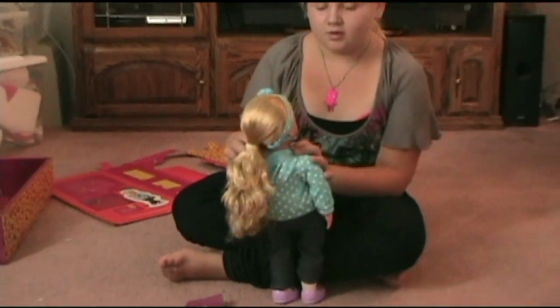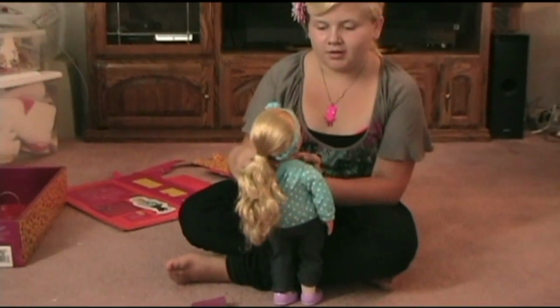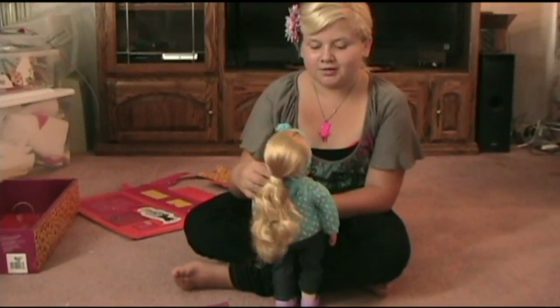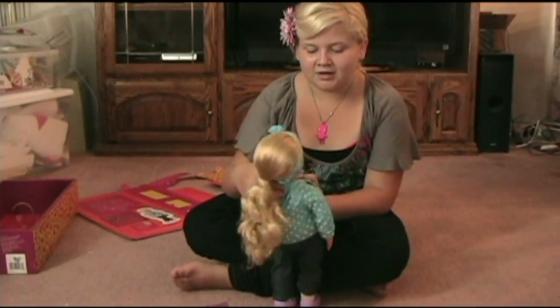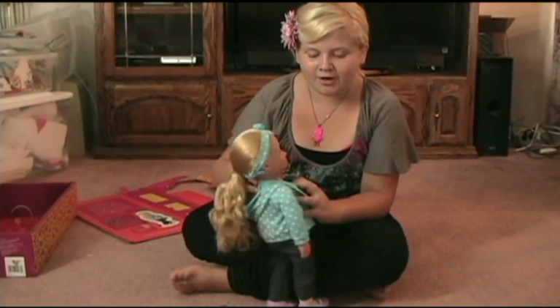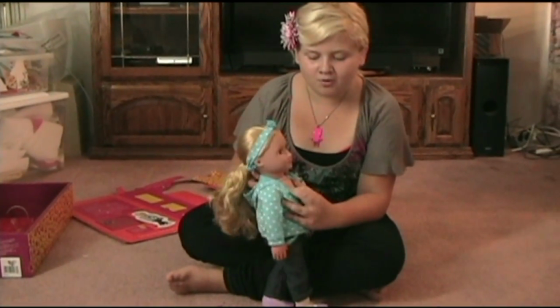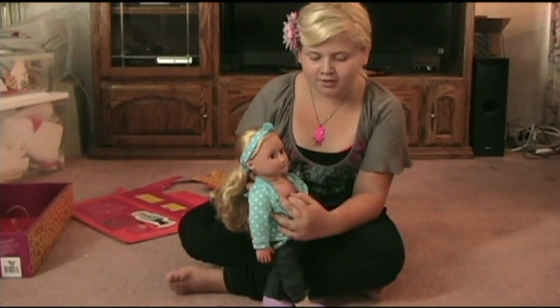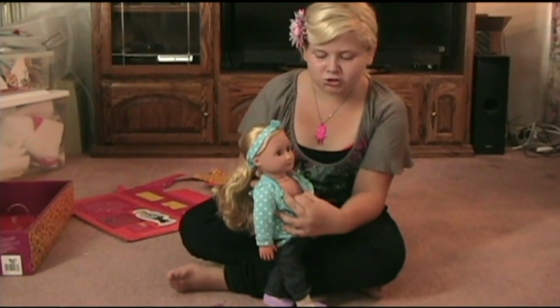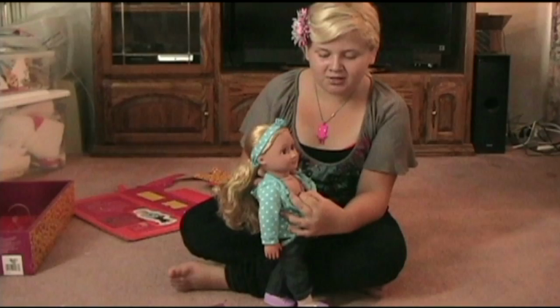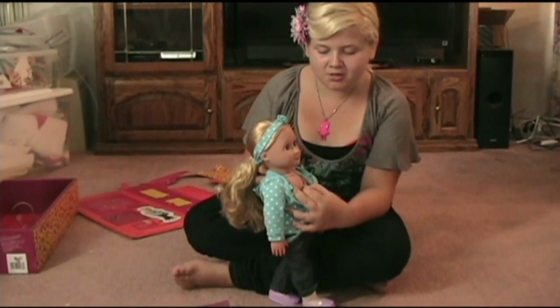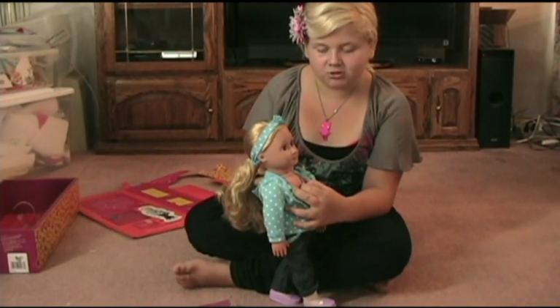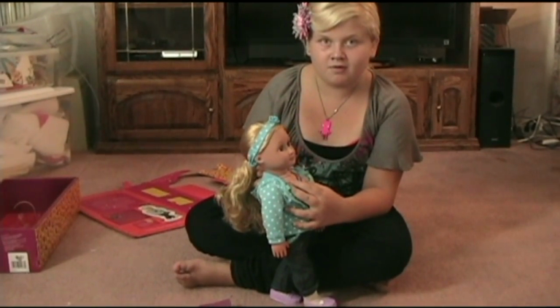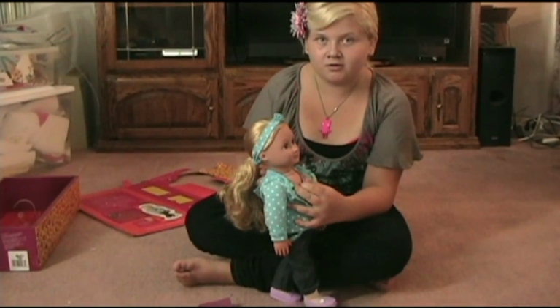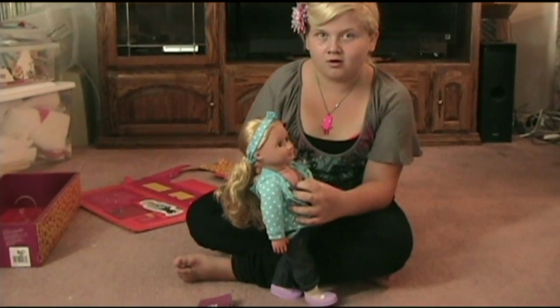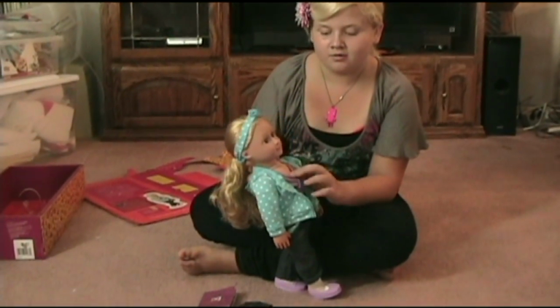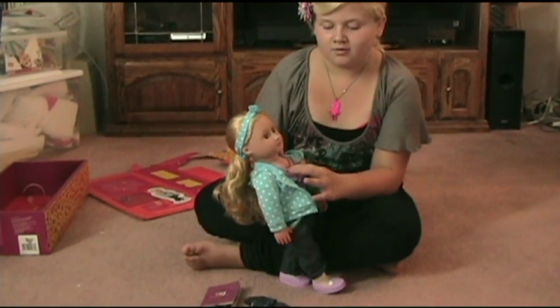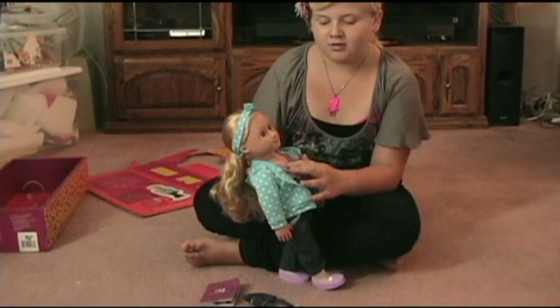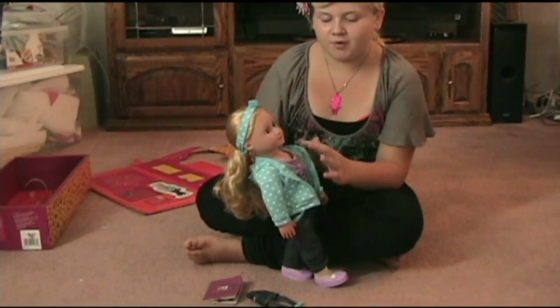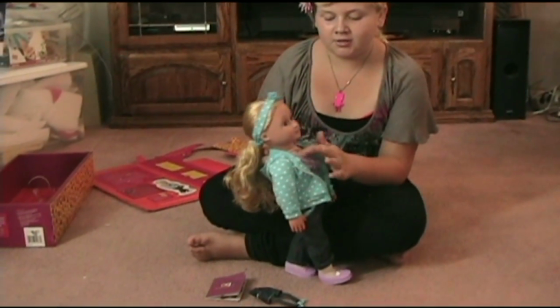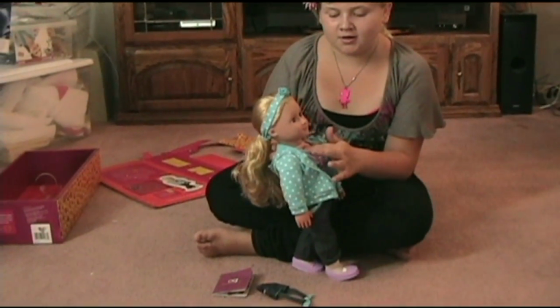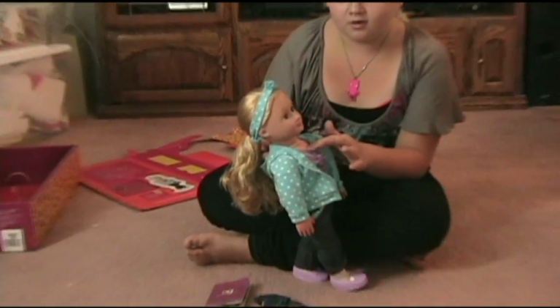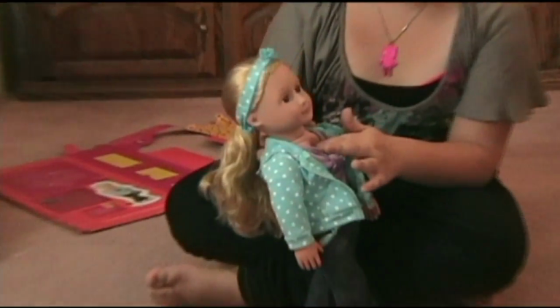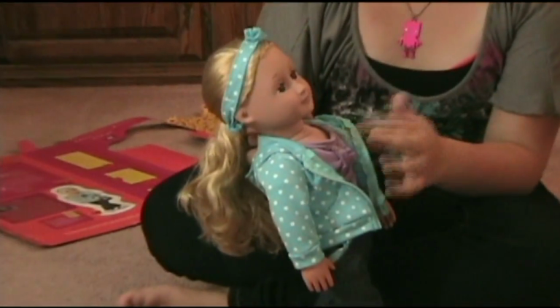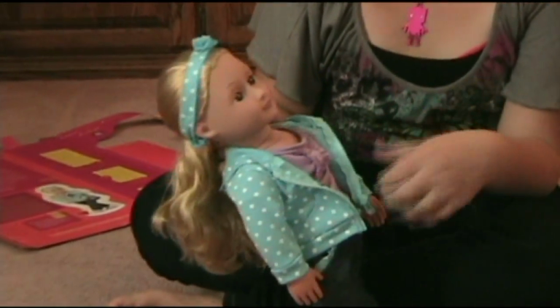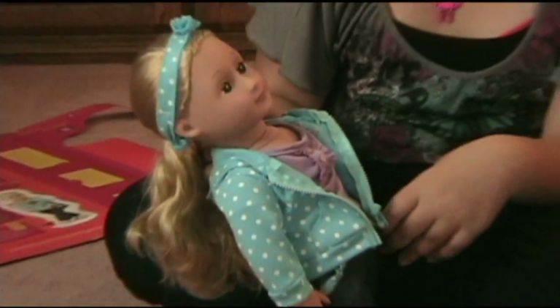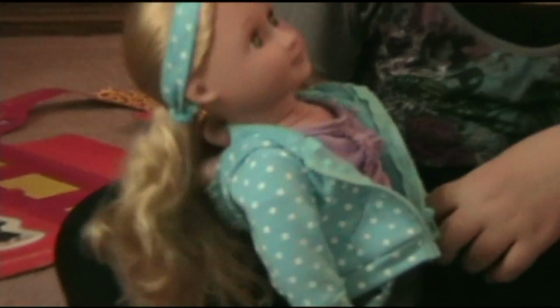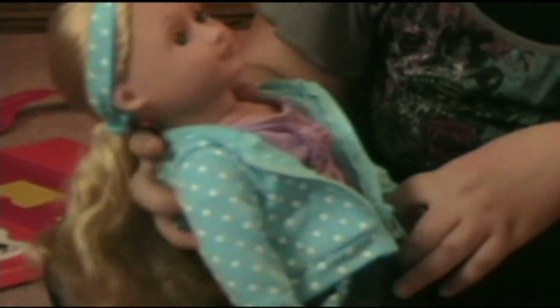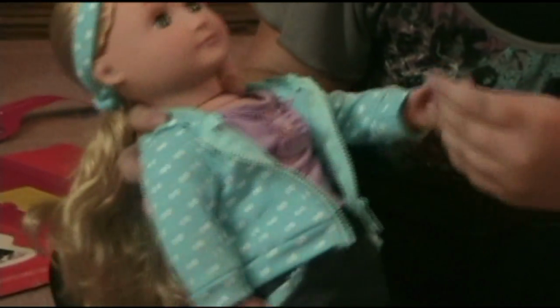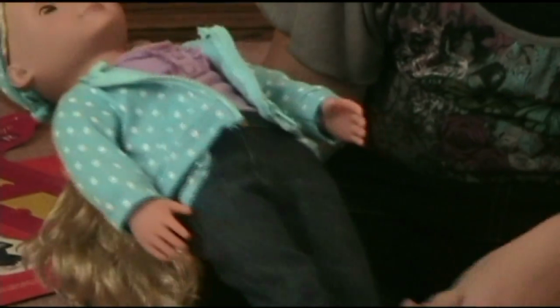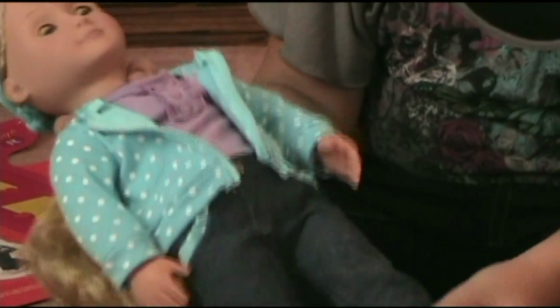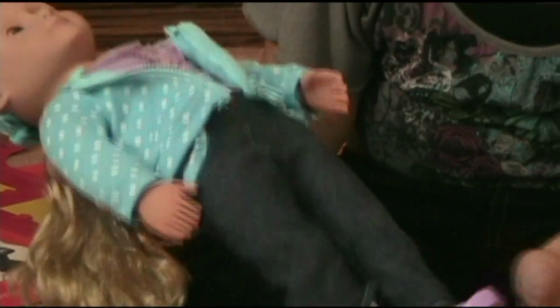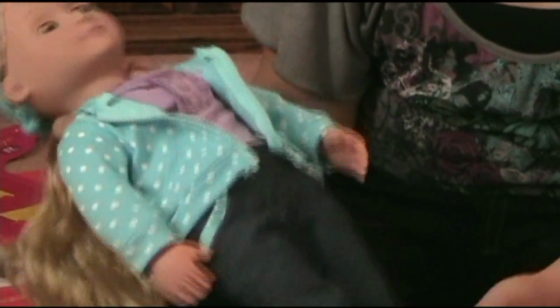You can tell by her body that she's made pretty much like an American Girl doll. The body in American Girl dolls are squishy and they move the same.